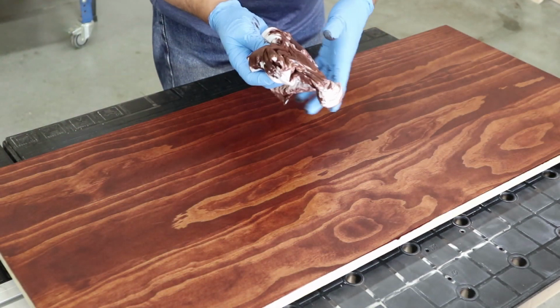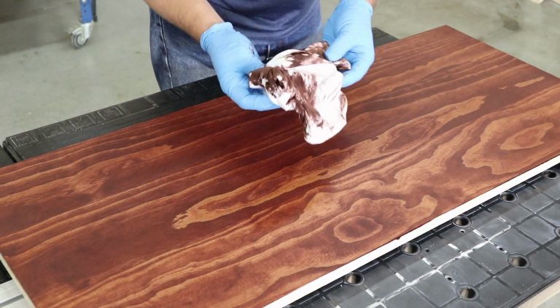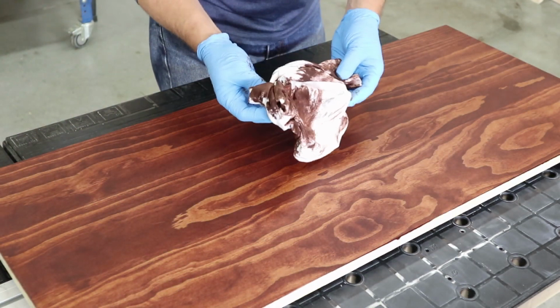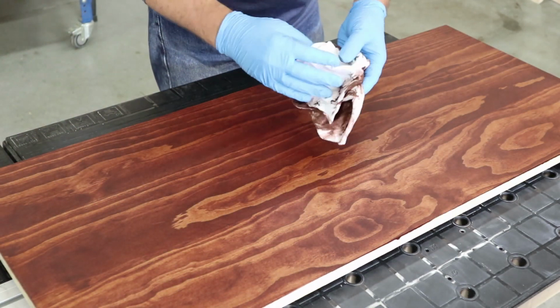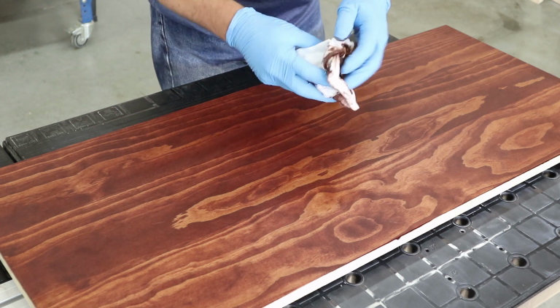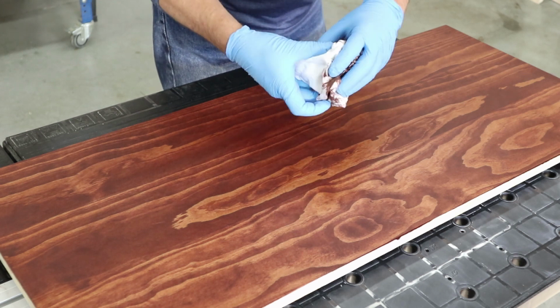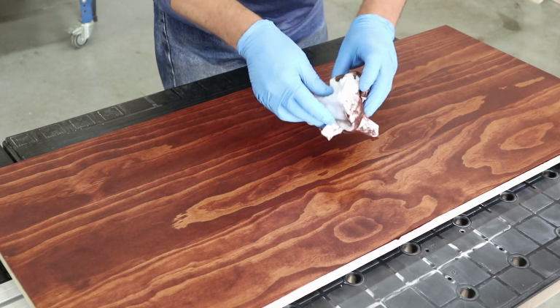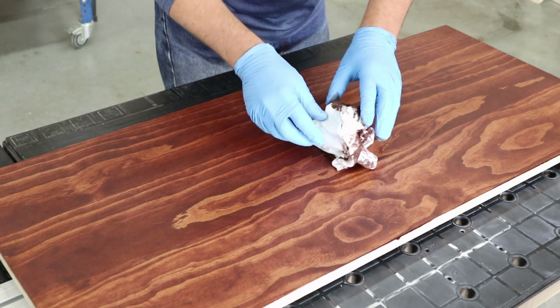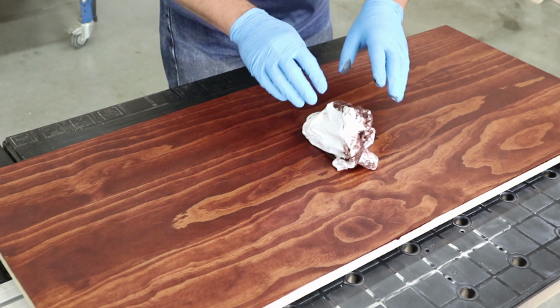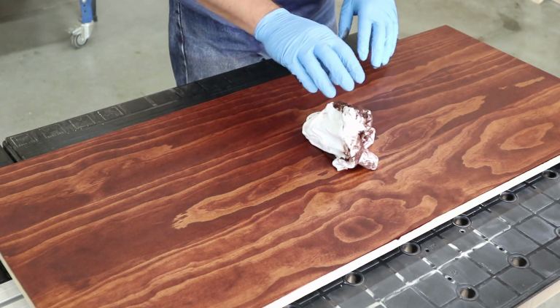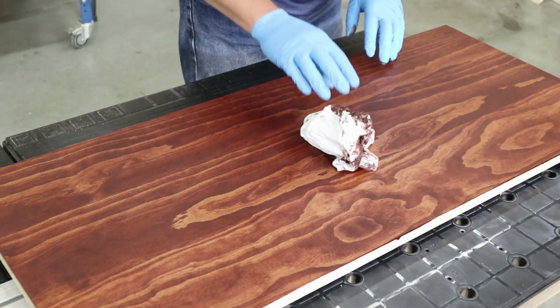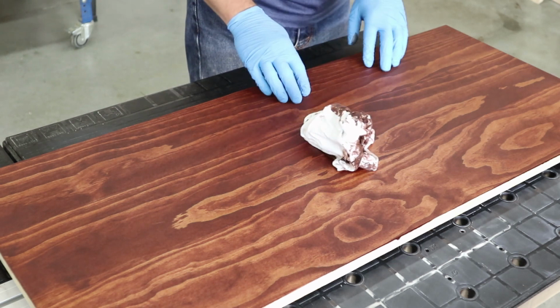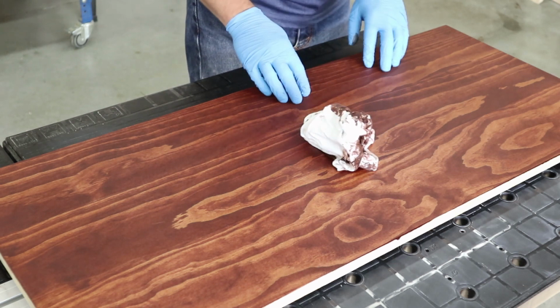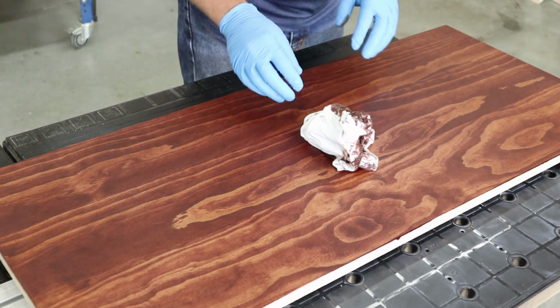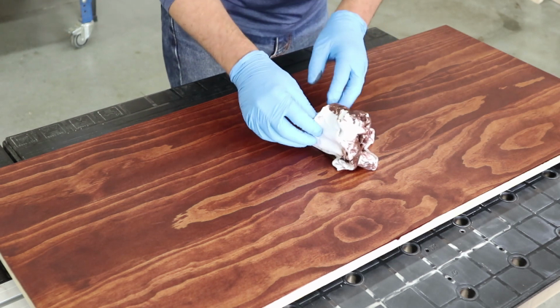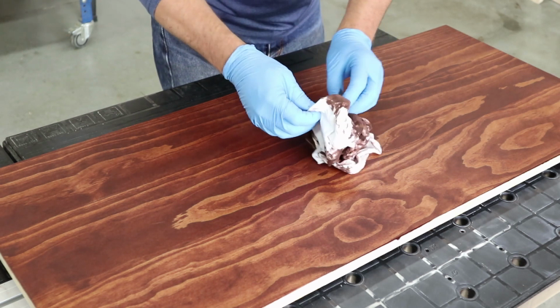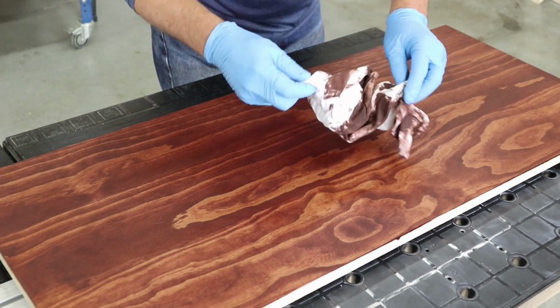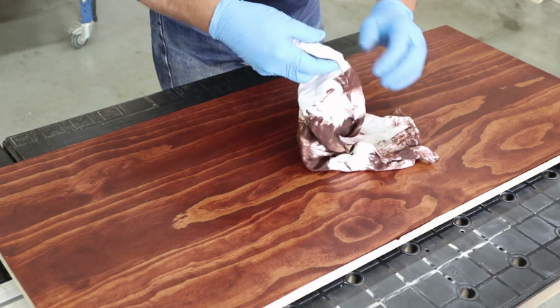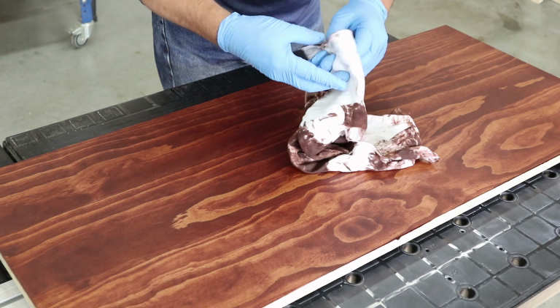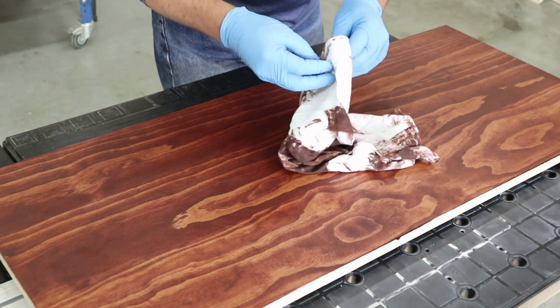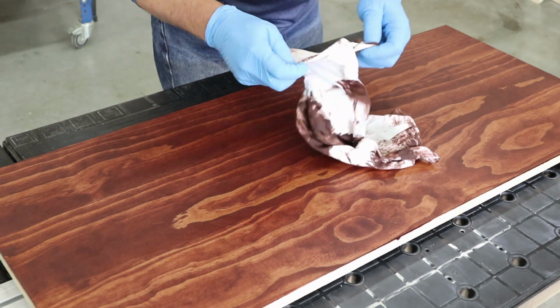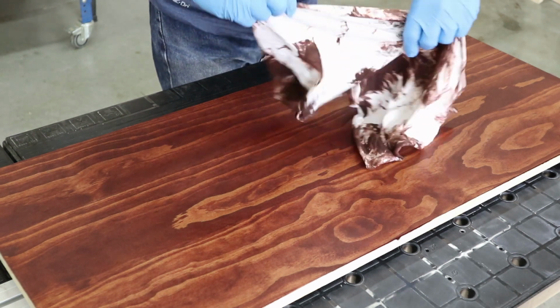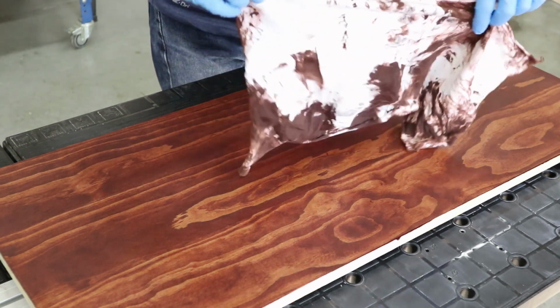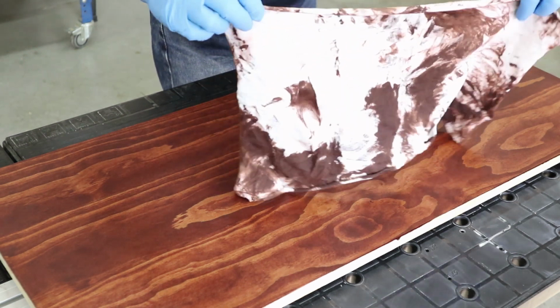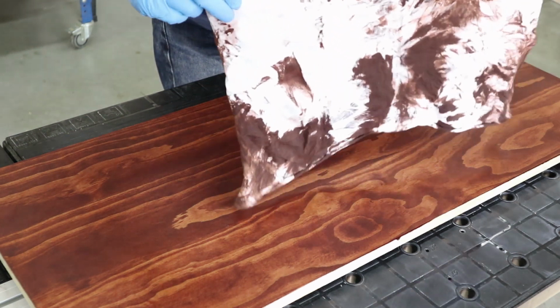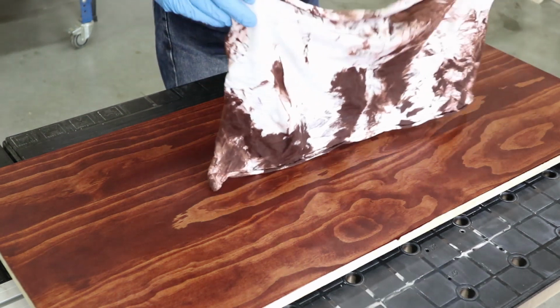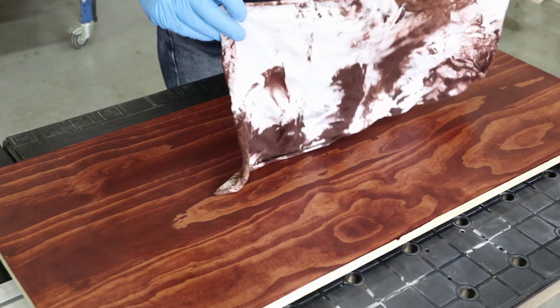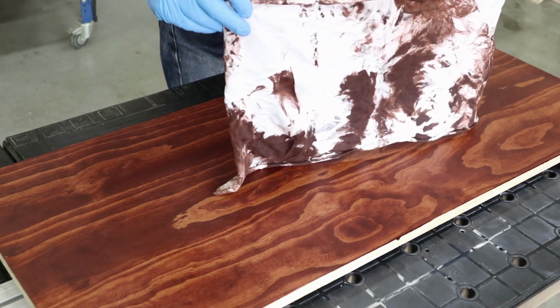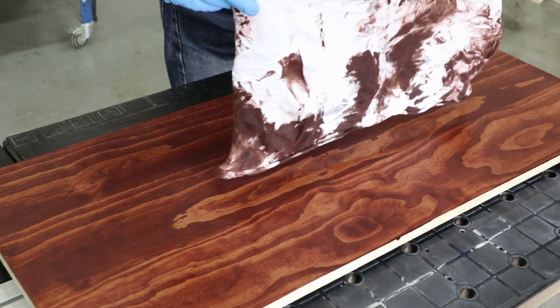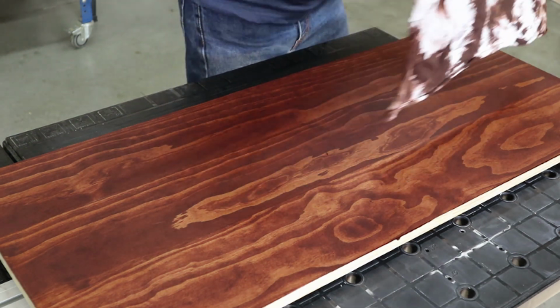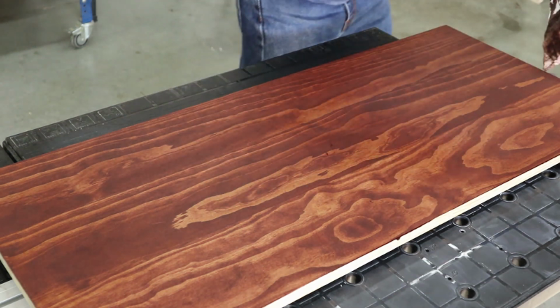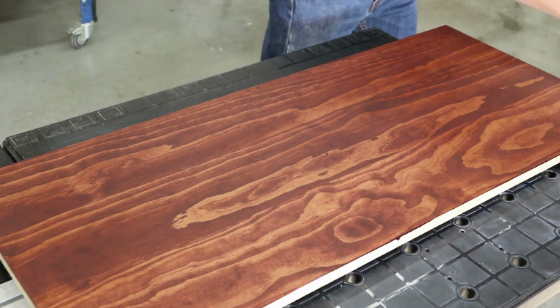When you're done, be sure you don't wad up your rags. Stain-soaked rags can get hot and even combust. Lay the rags out flat on the concrete until they're dry. Then the rags are safe to throw away.